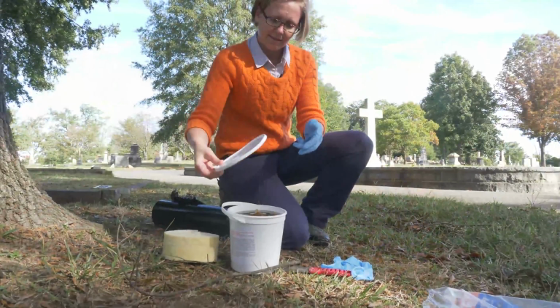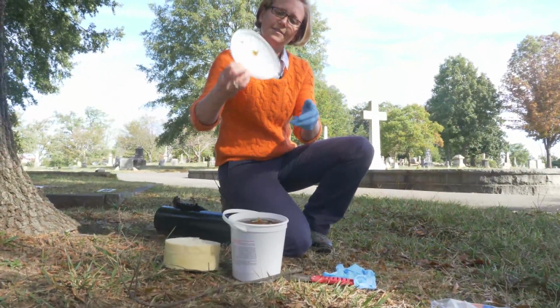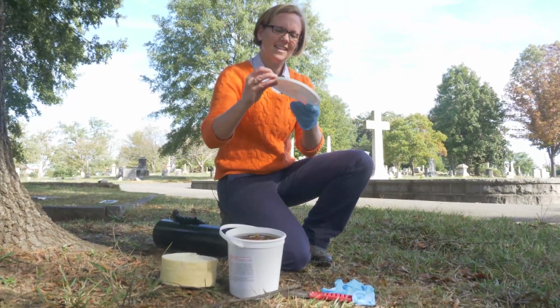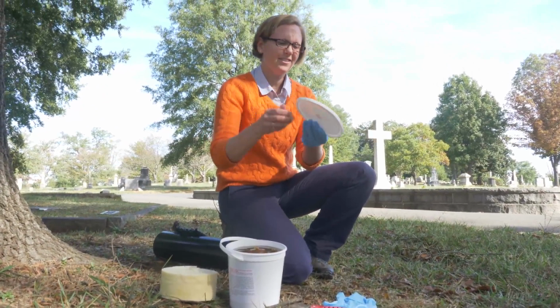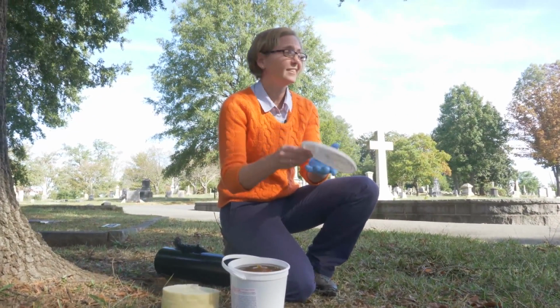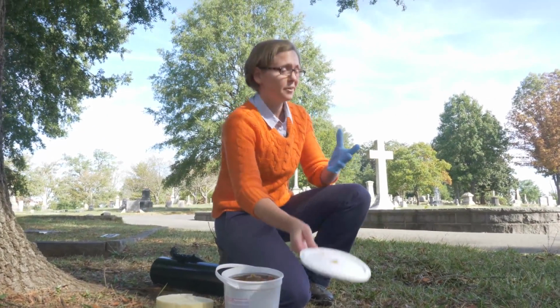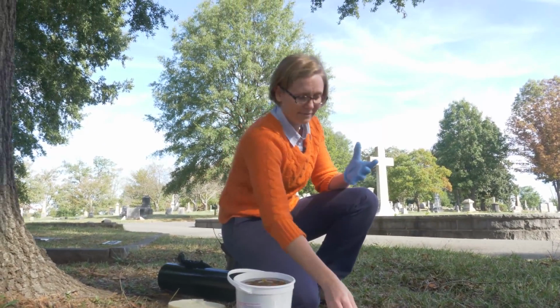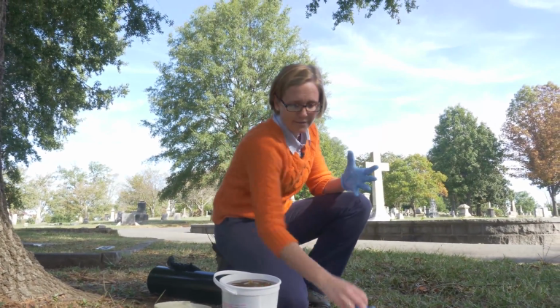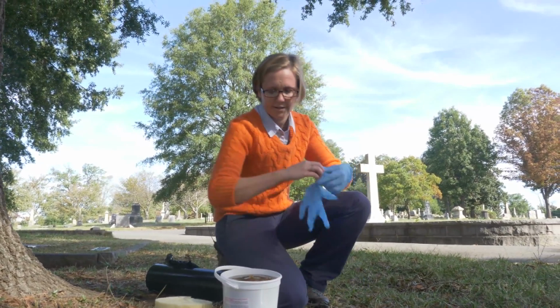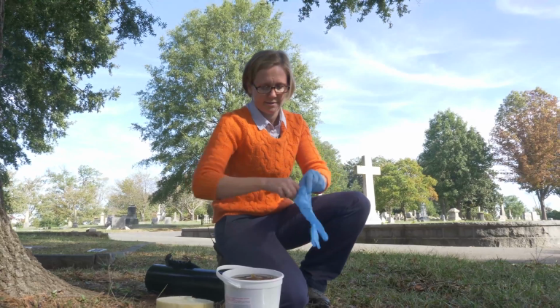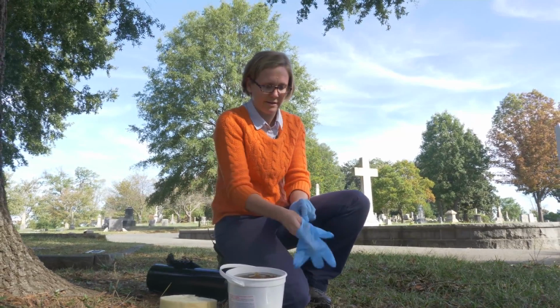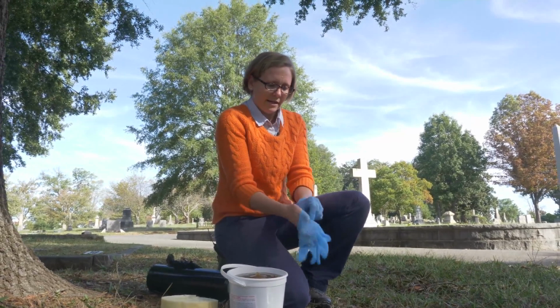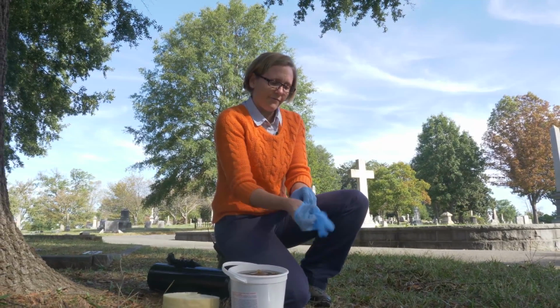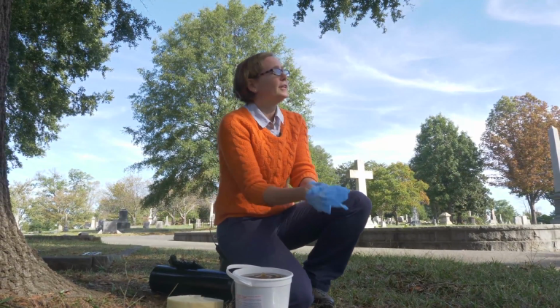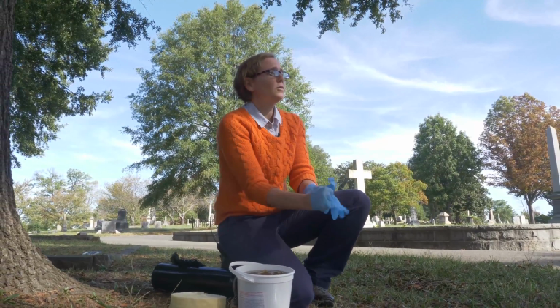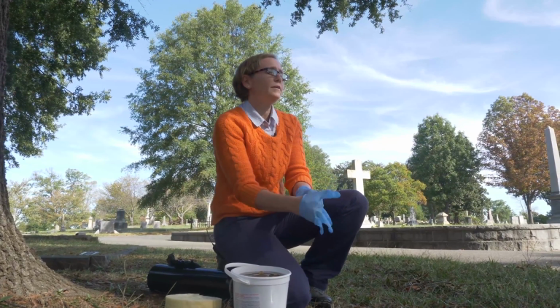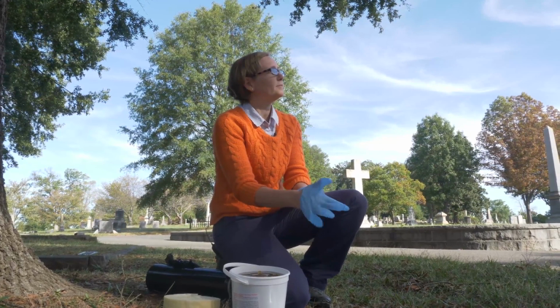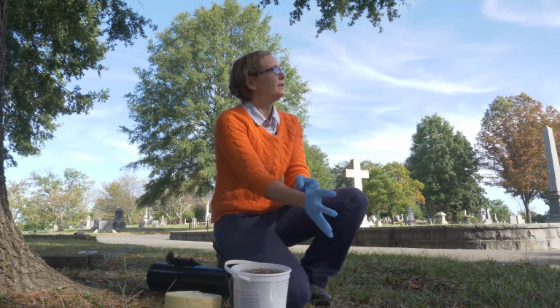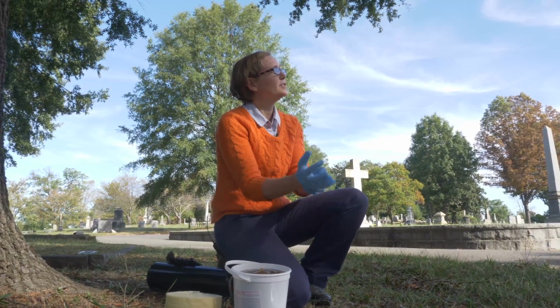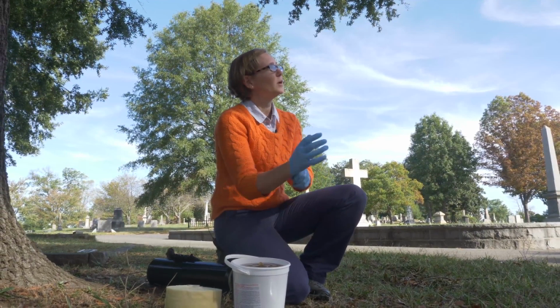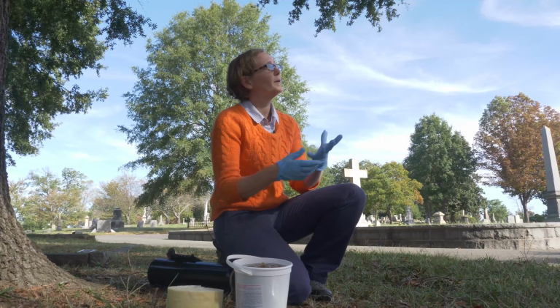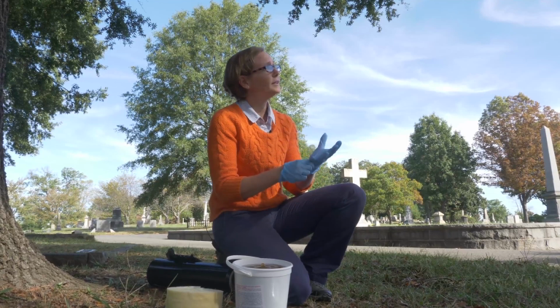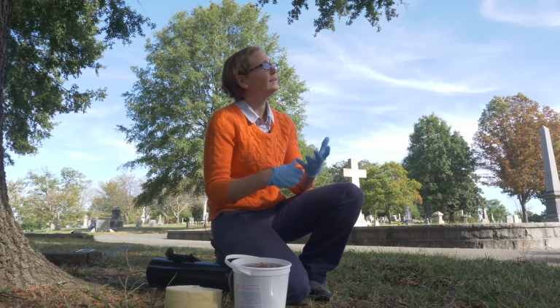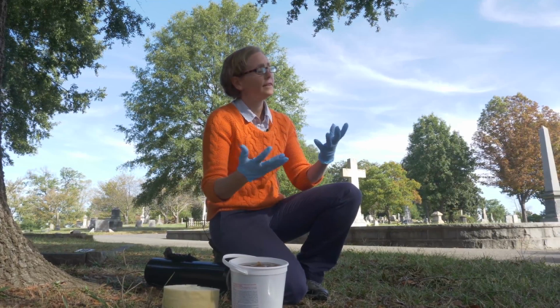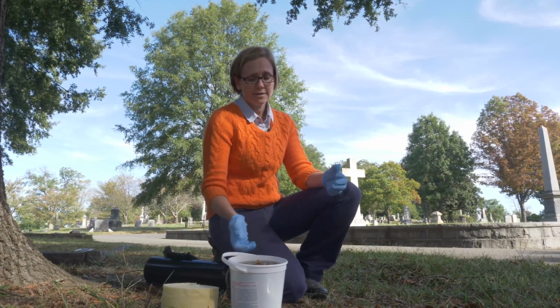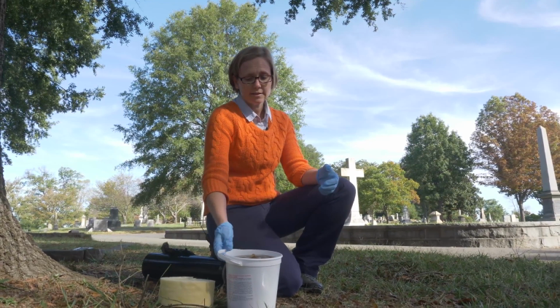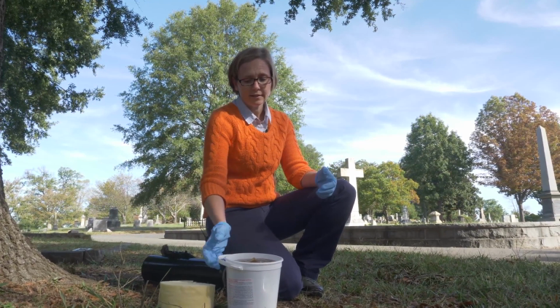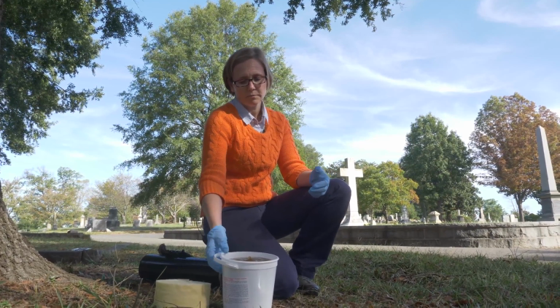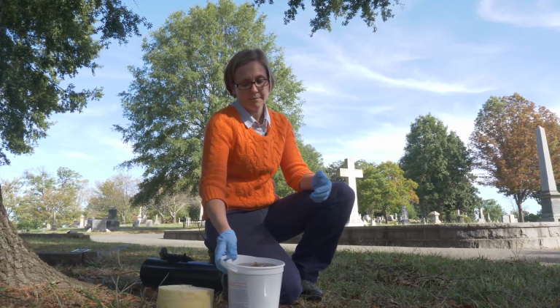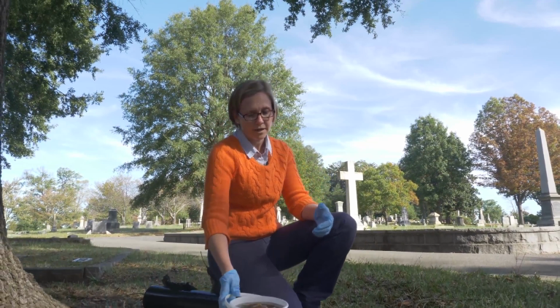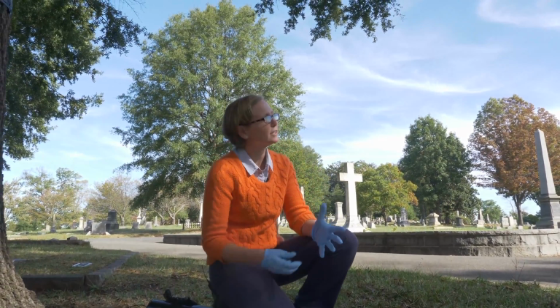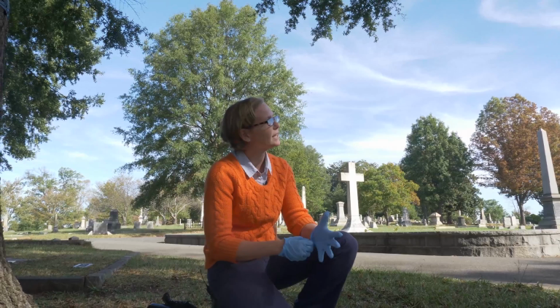The consistency of the tanglefoot is kind of like caramel — very, very sticky. If it's a really cold day when you're banding your trees, you might want to warm it up a little bit. You can stick it in the sun or put it in the microwave for just a couple of seconds.